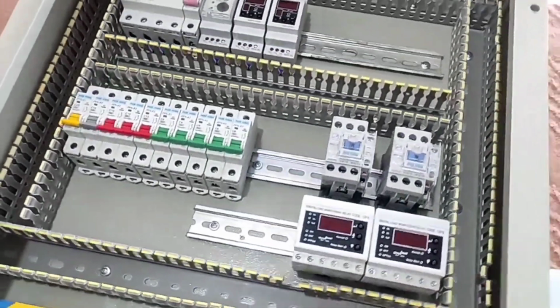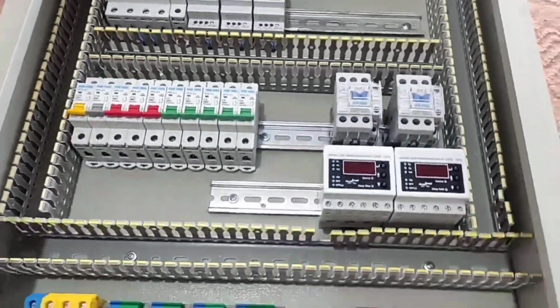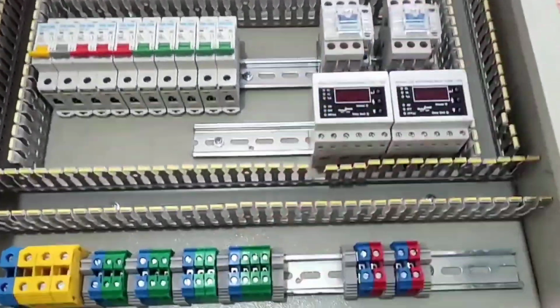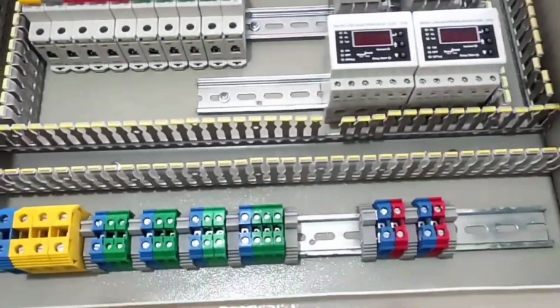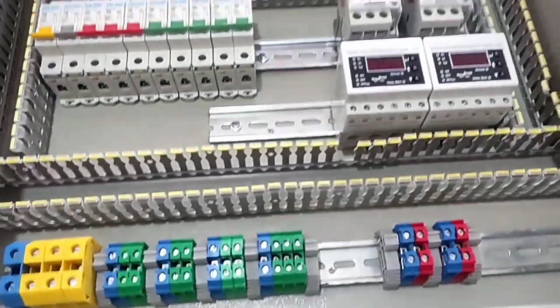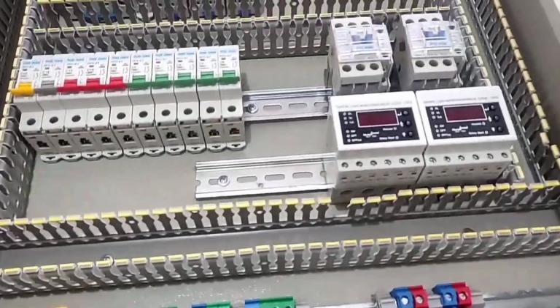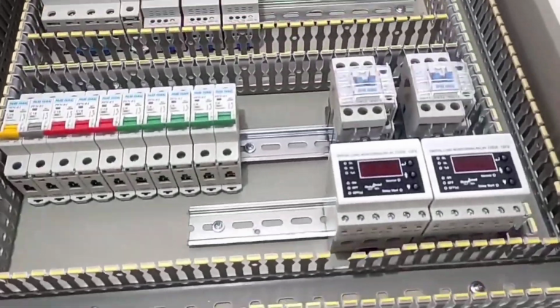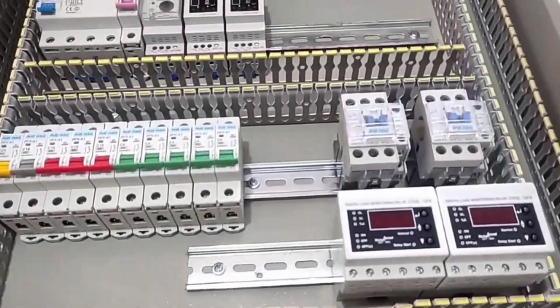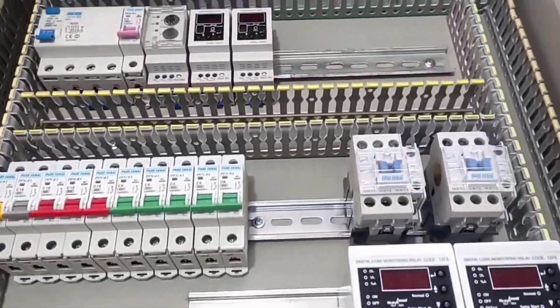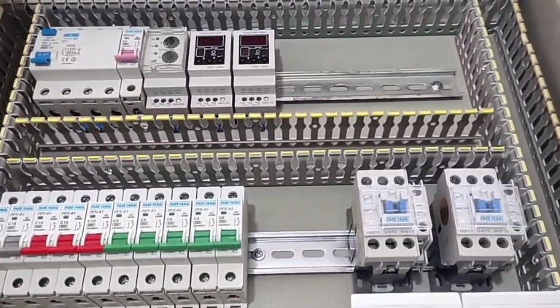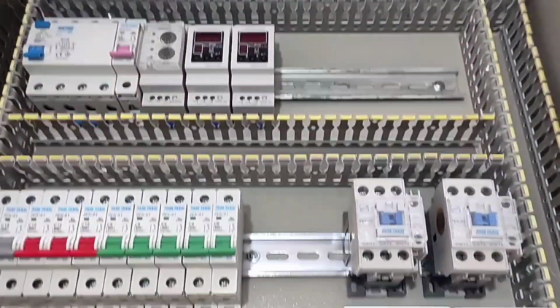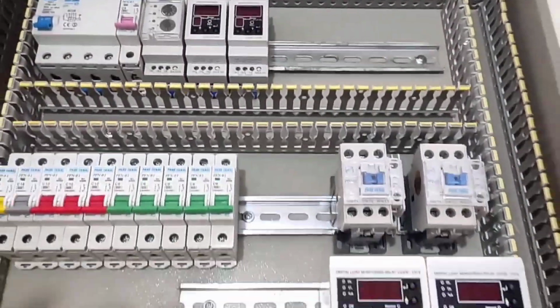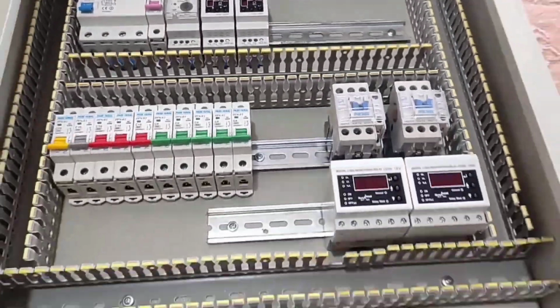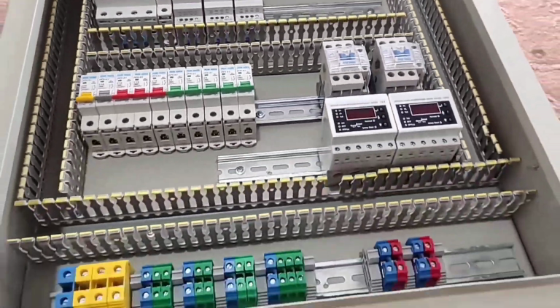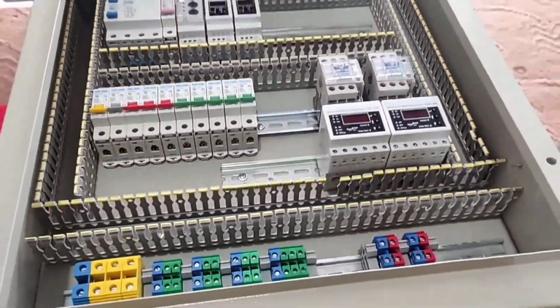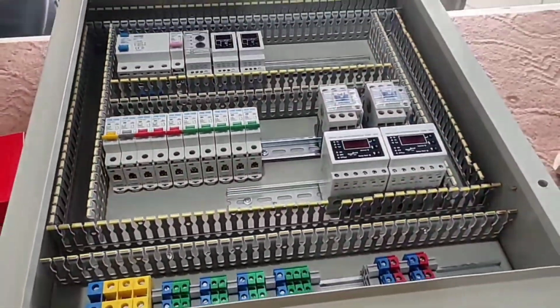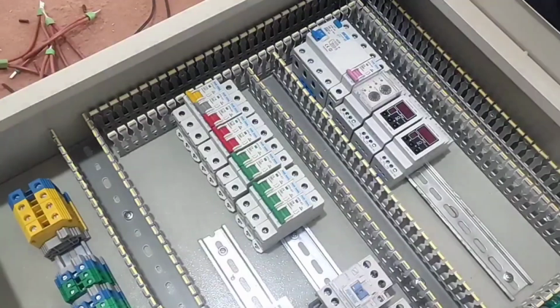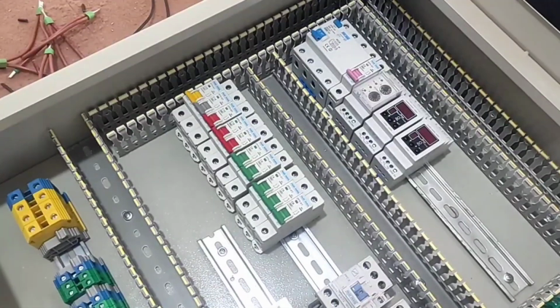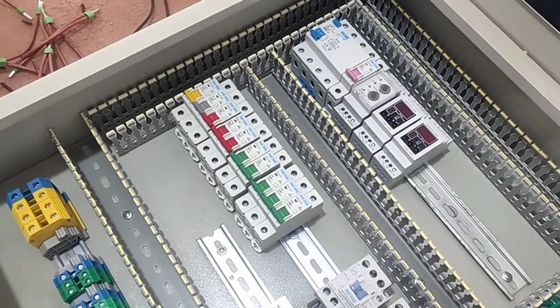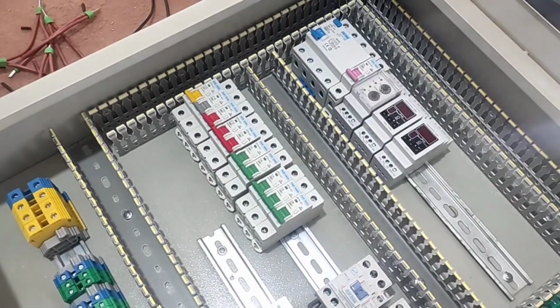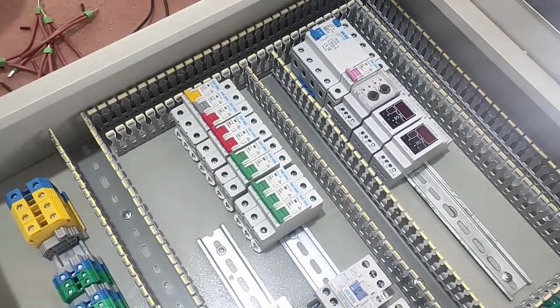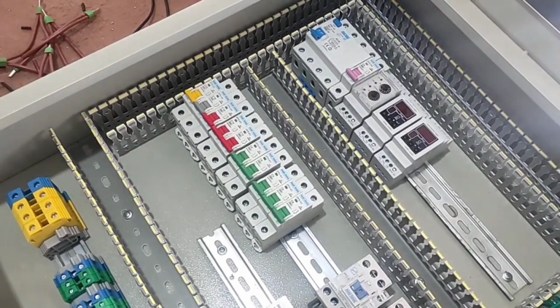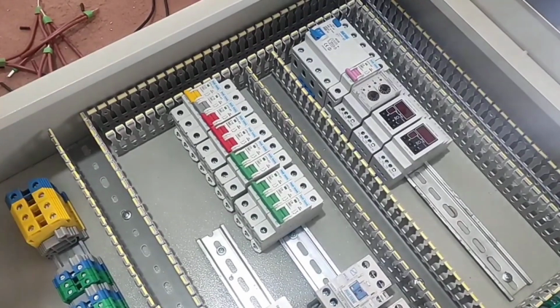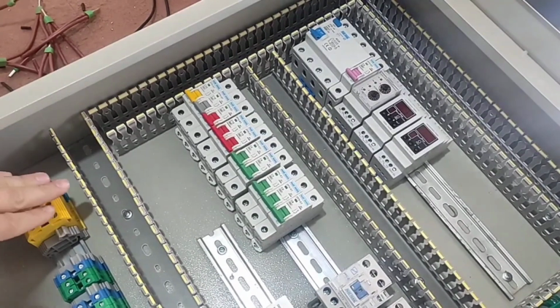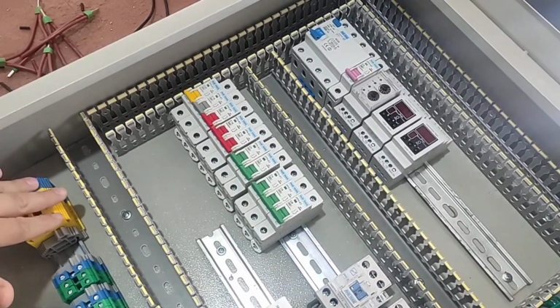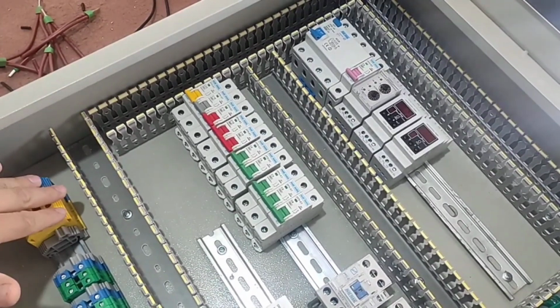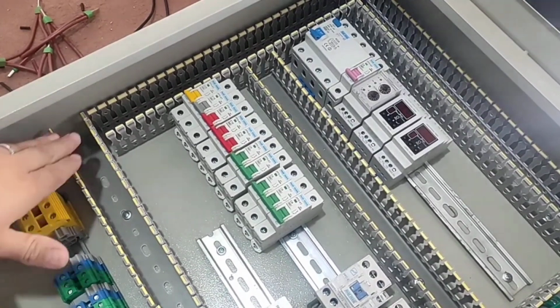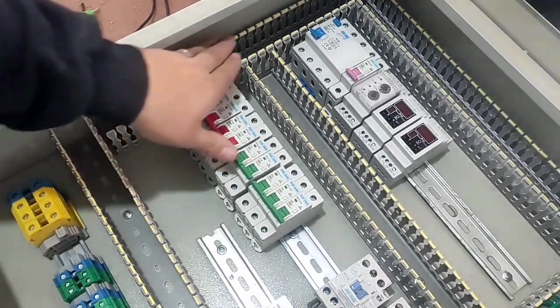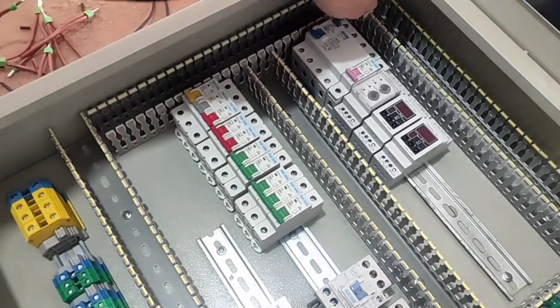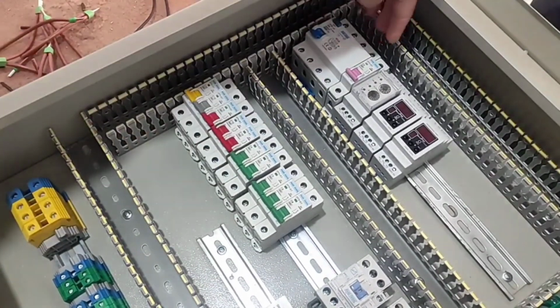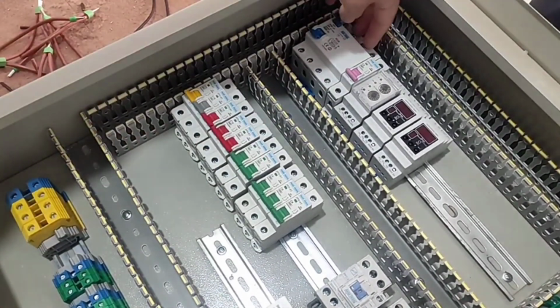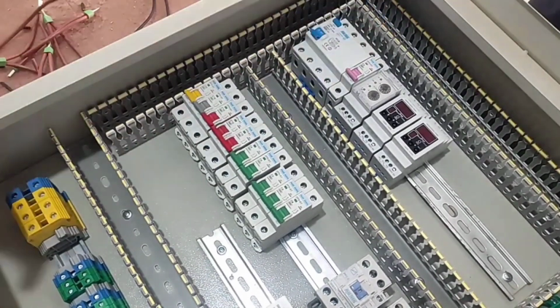Now we start the wiring. First we connect three phases and neutral from the input terminals to the input of the RCCB switch.